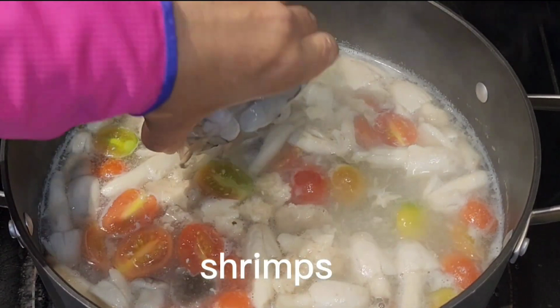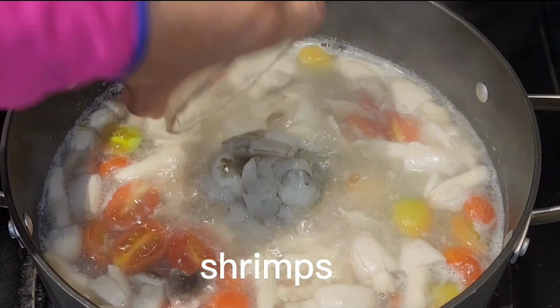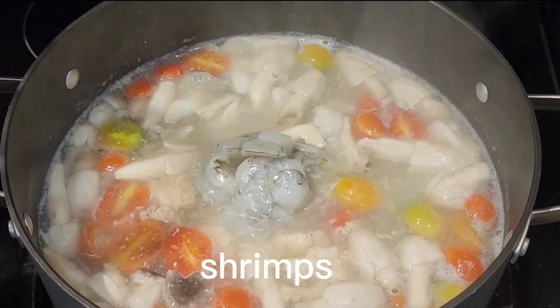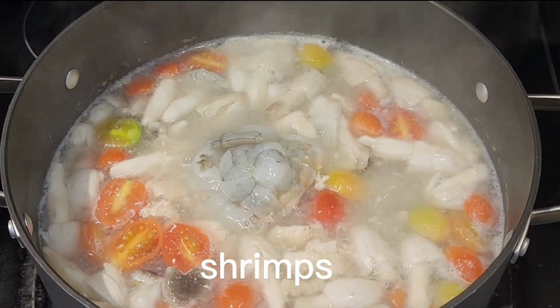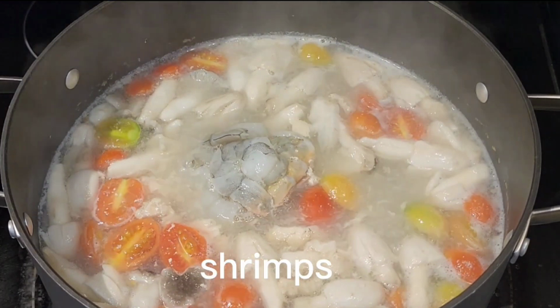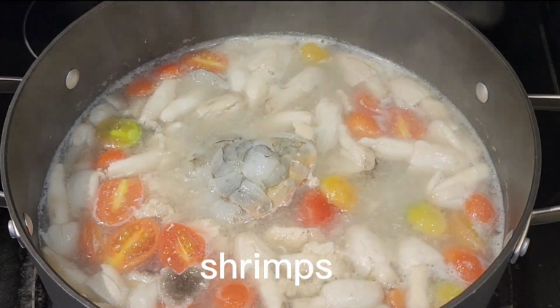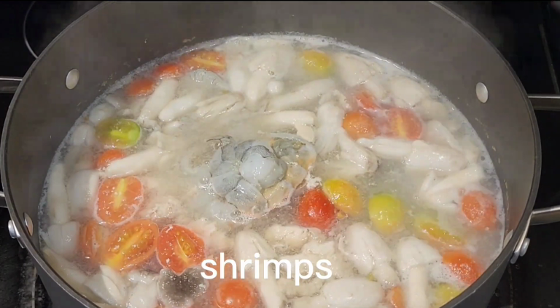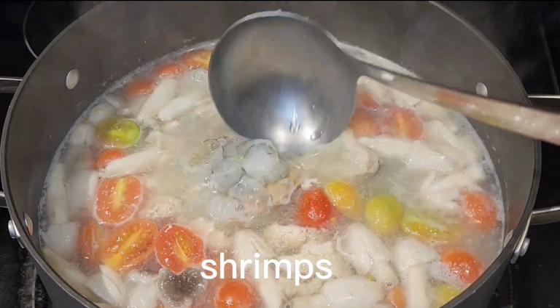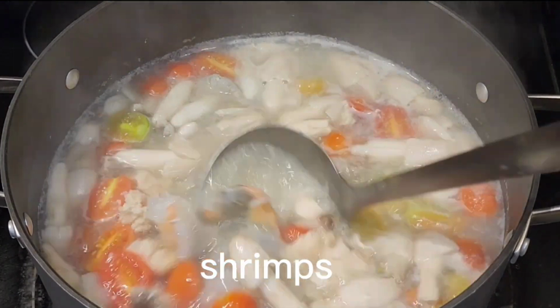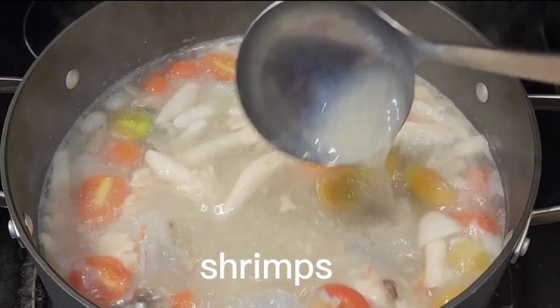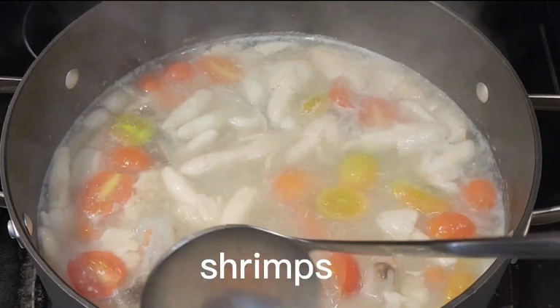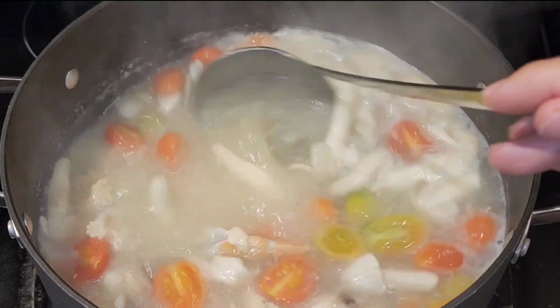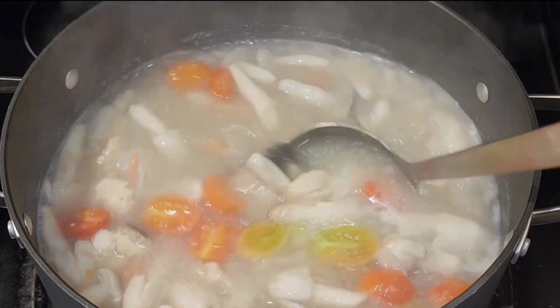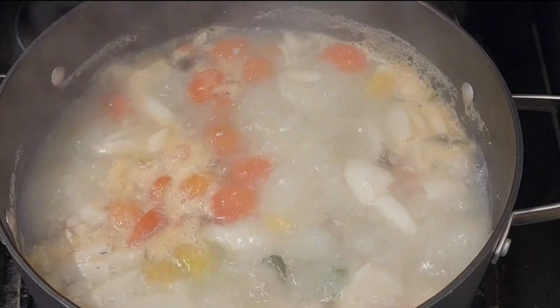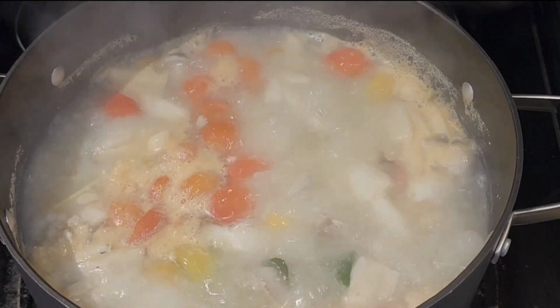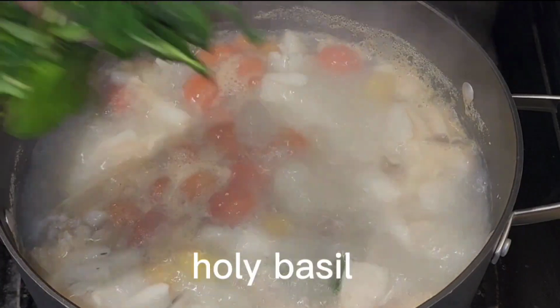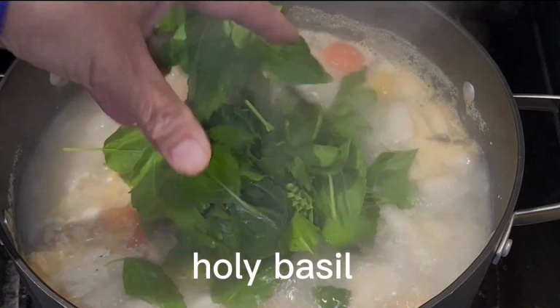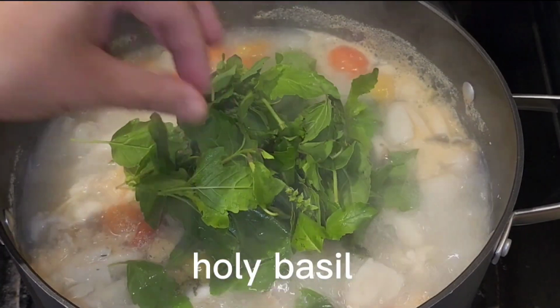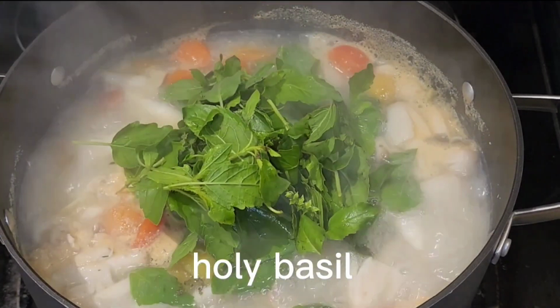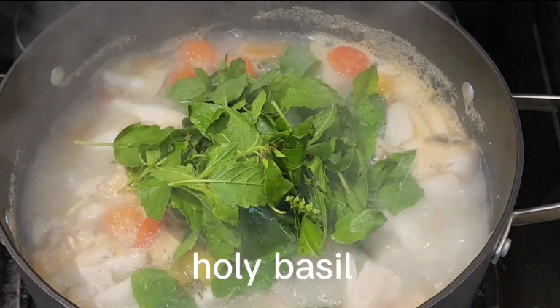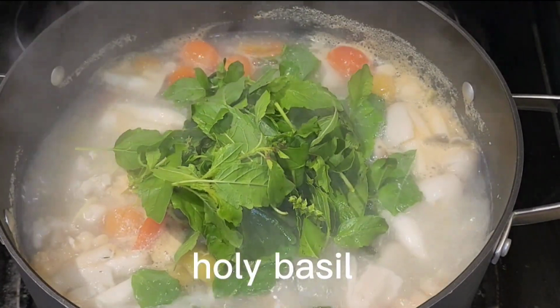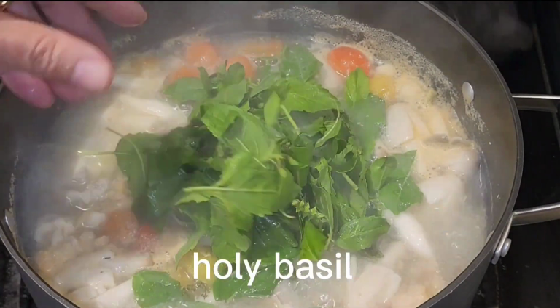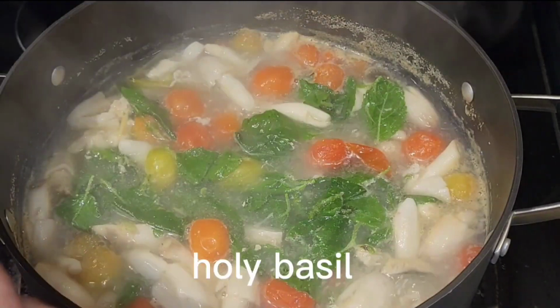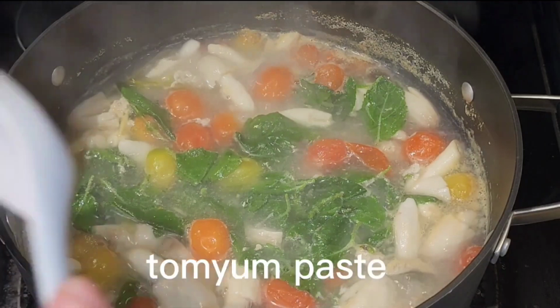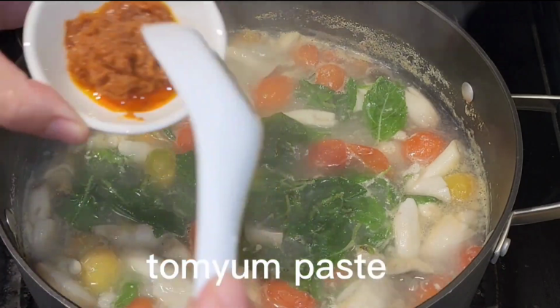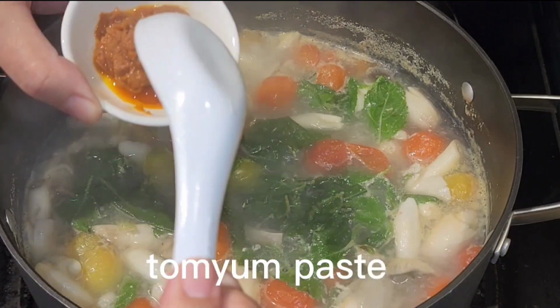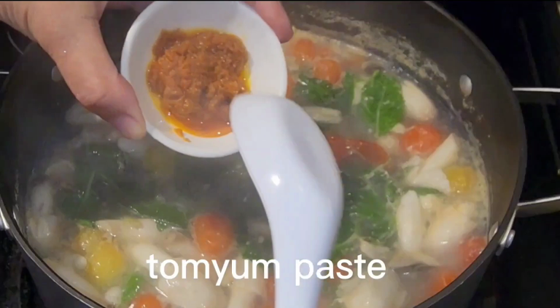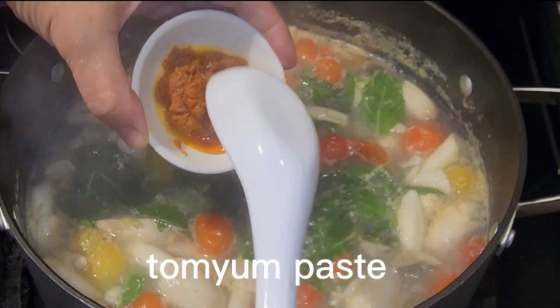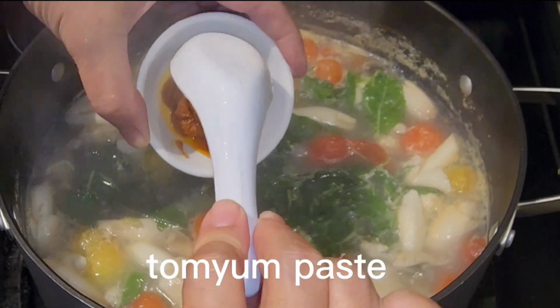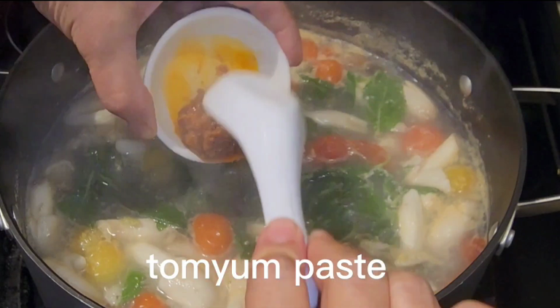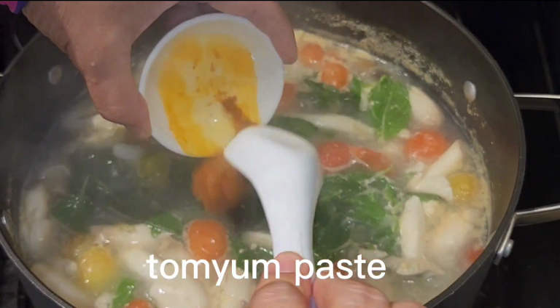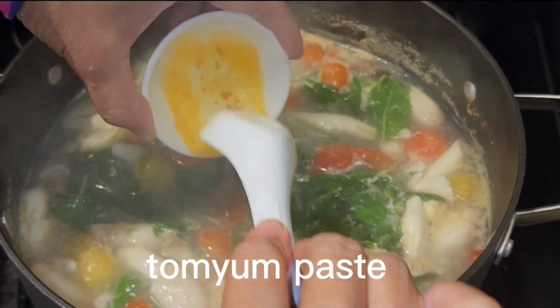Now we can add the shrimp. Then we can add holy basil. Then we can add the tom yam paste.